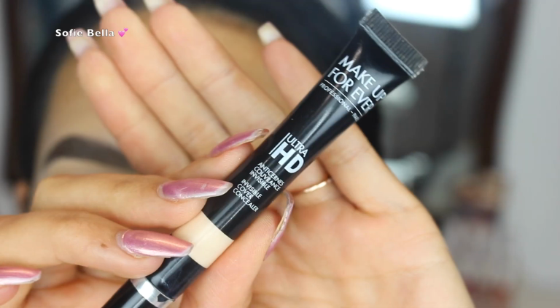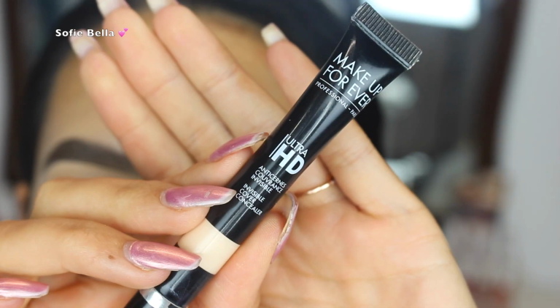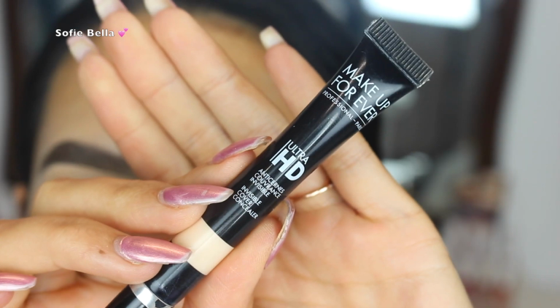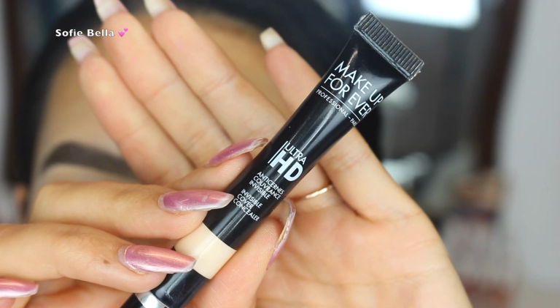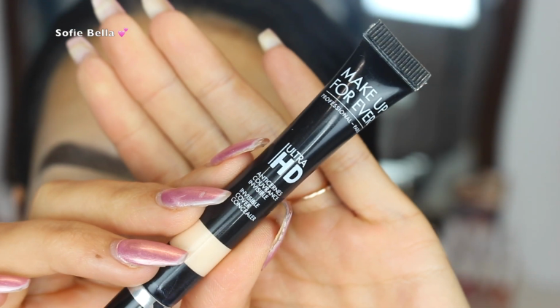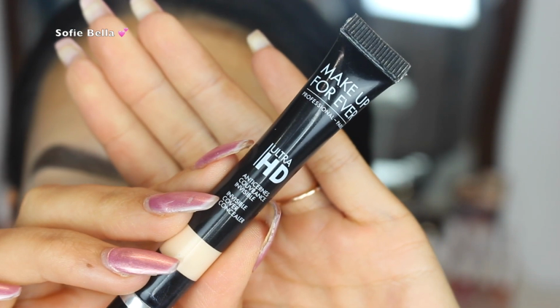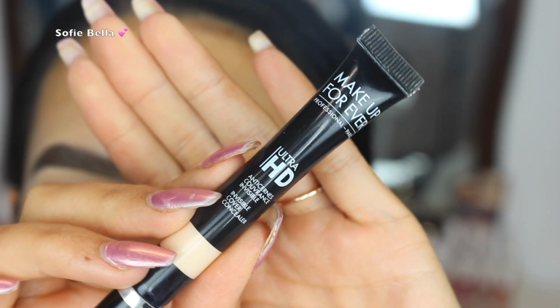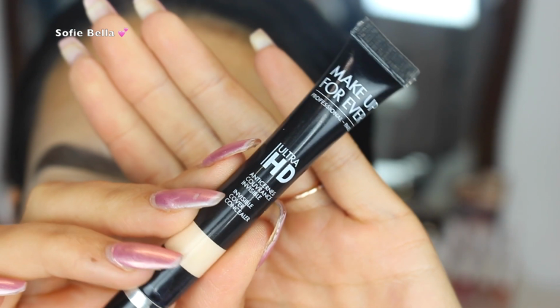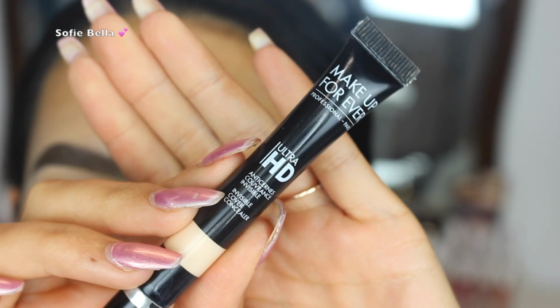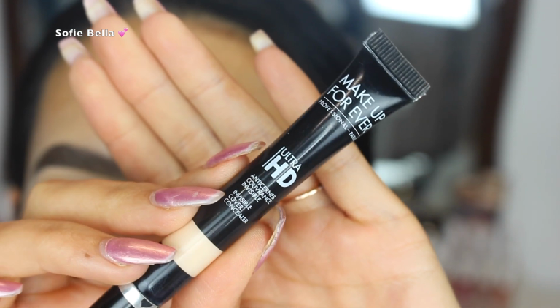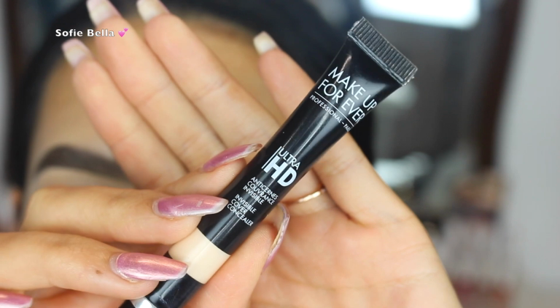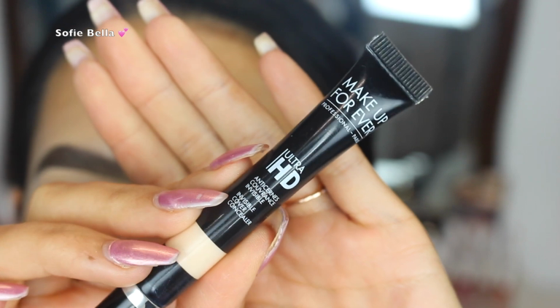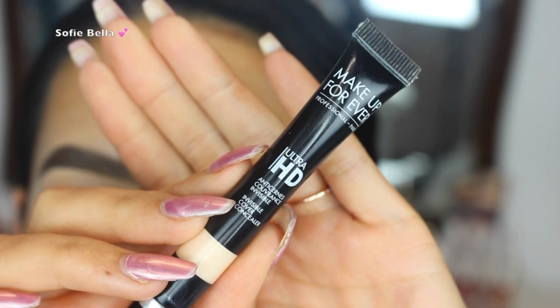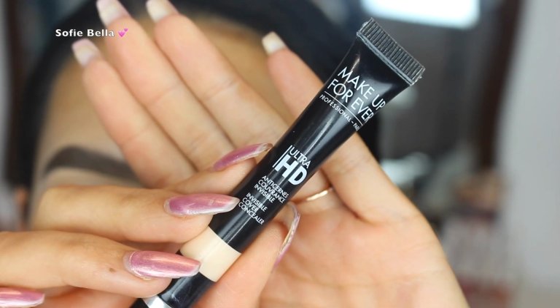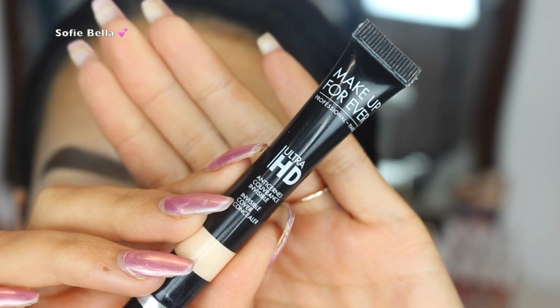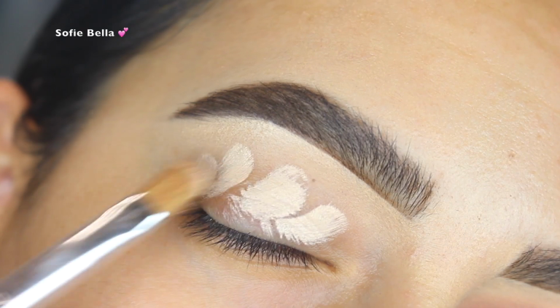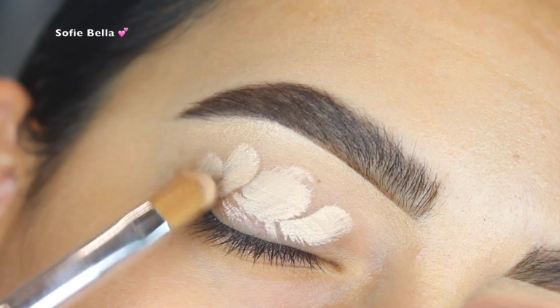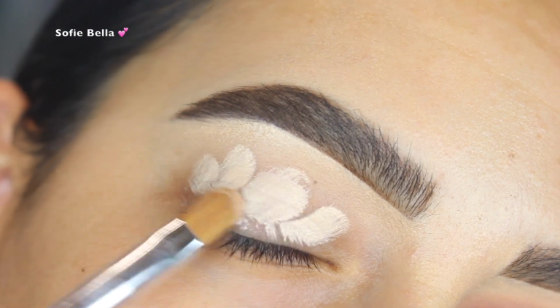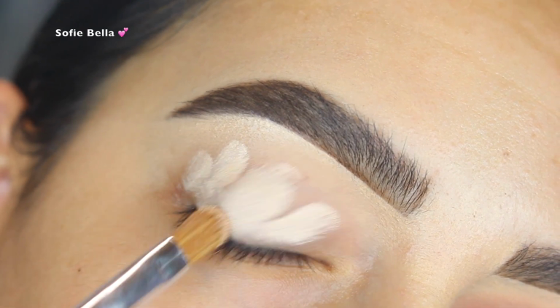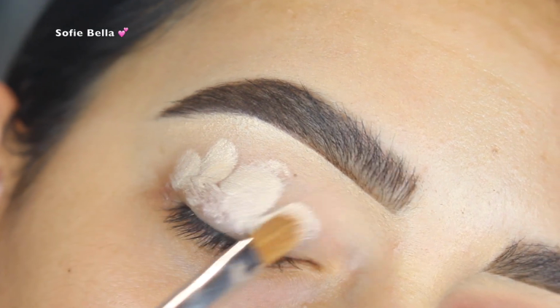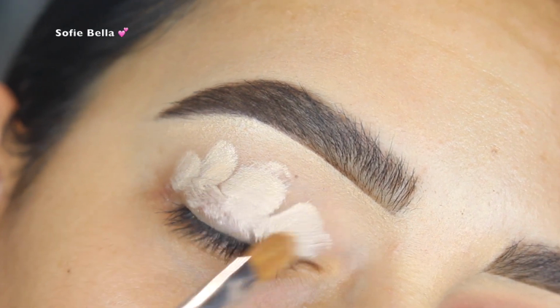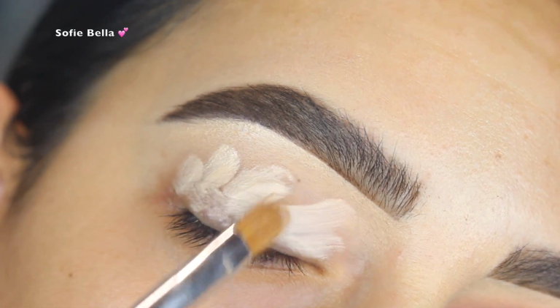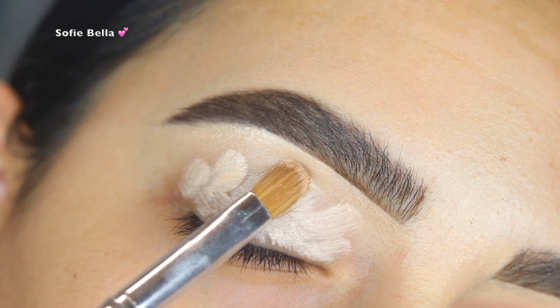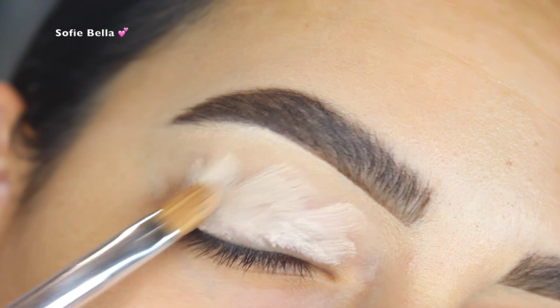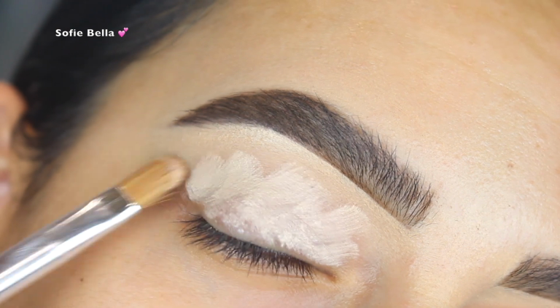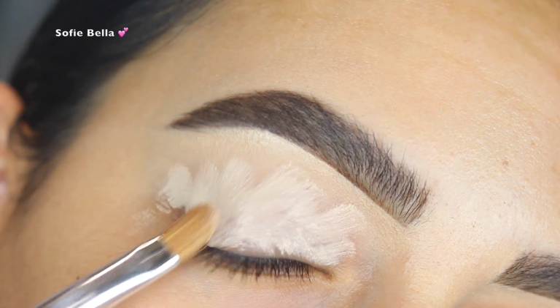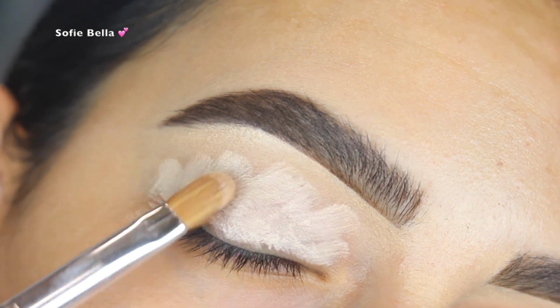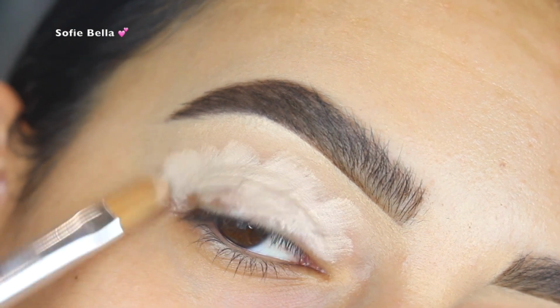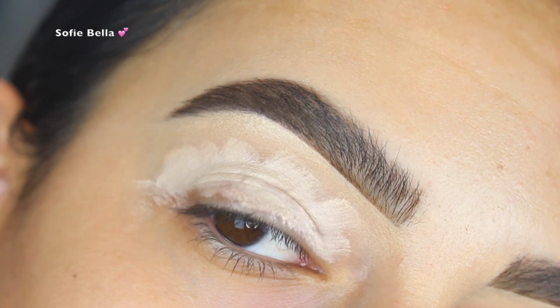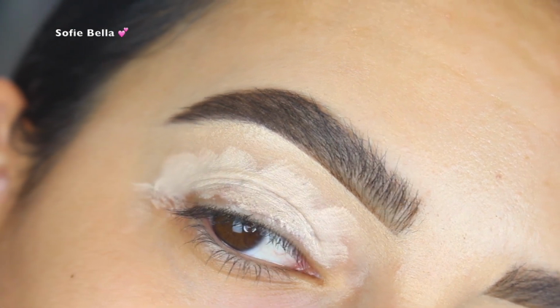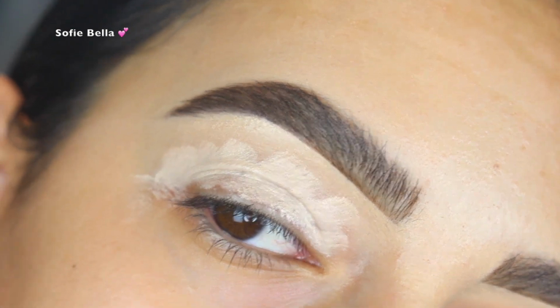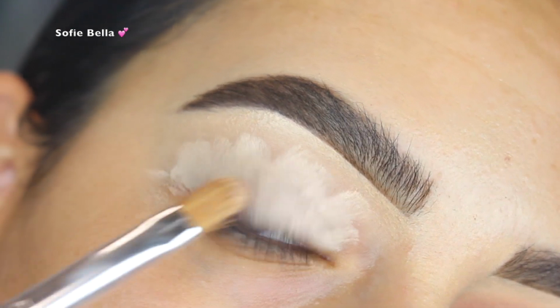The first thing that I did was apply some Makeup Forever Ultra HD Concealer as a primer. I just put that all over my eyelid, then went in with a damp beauty sponge to blend it out, and then set it with some translucent powder.